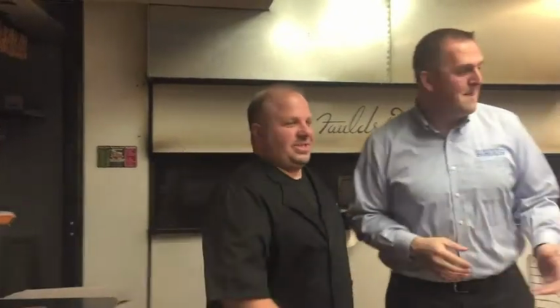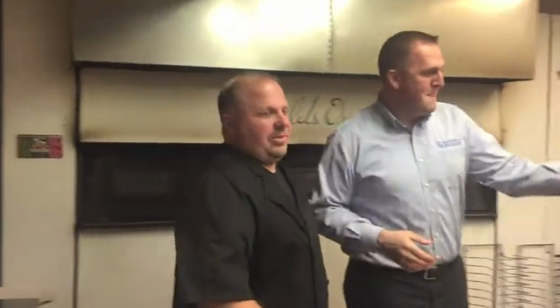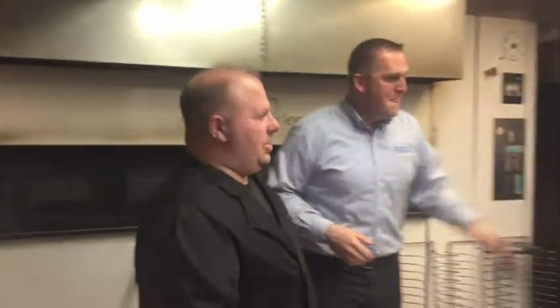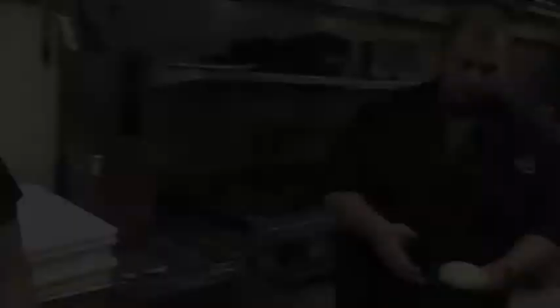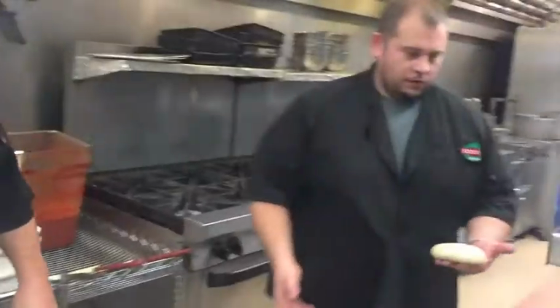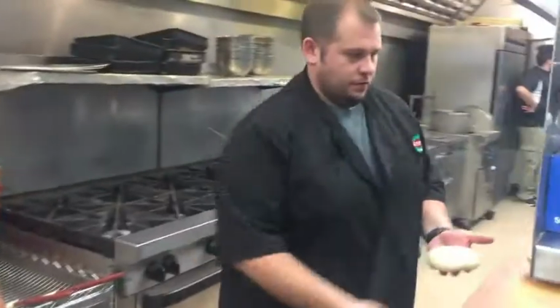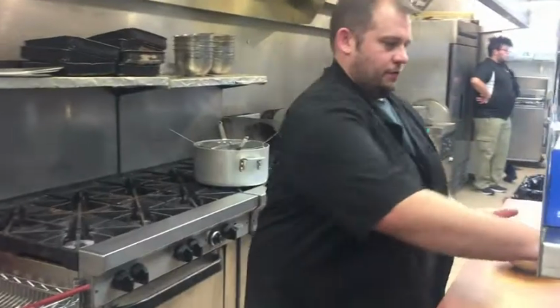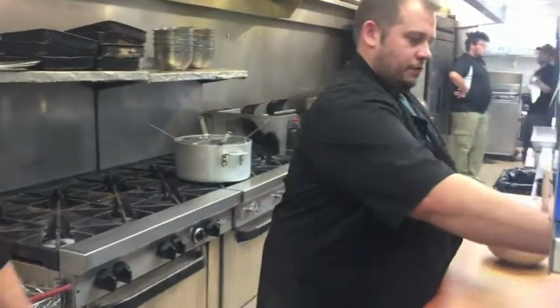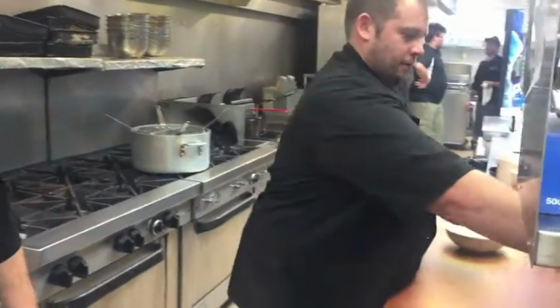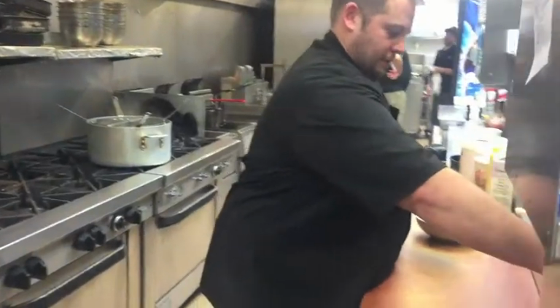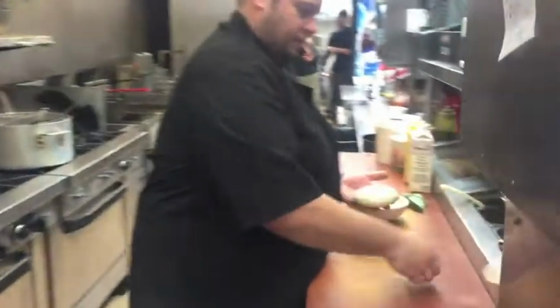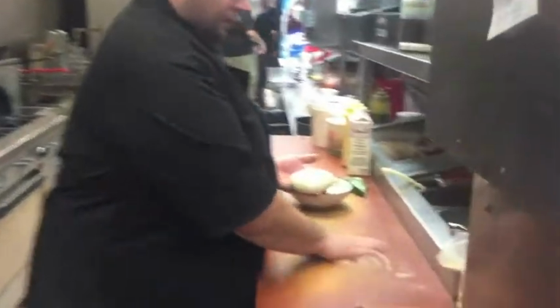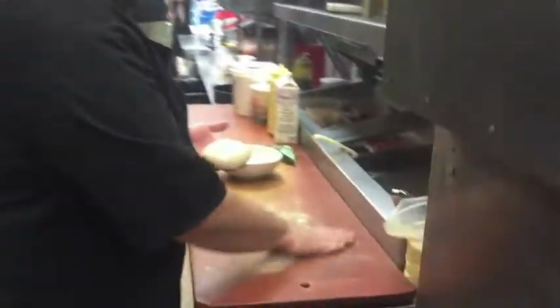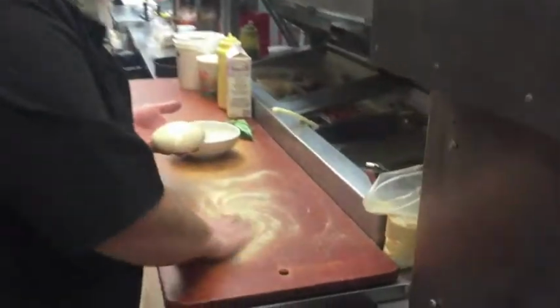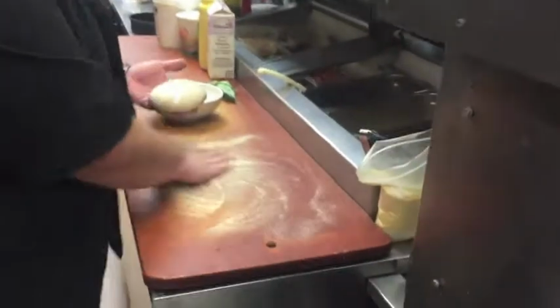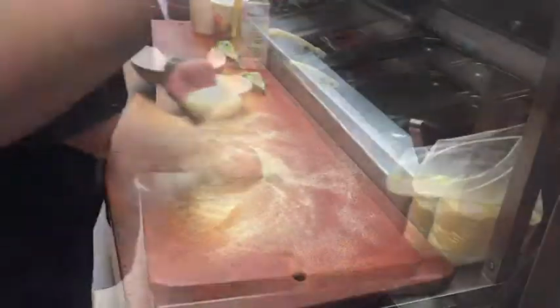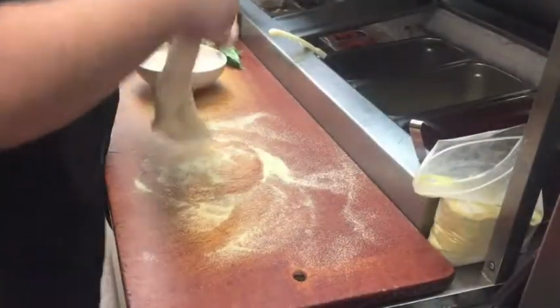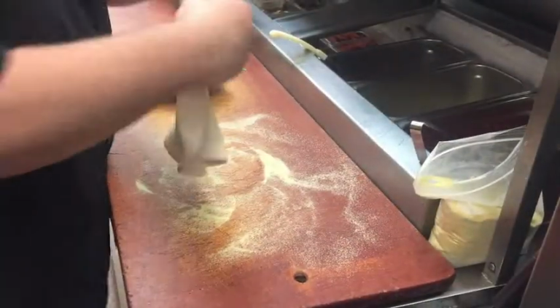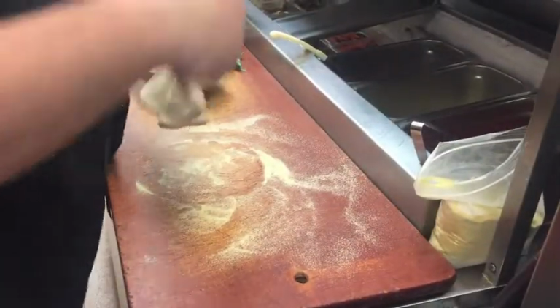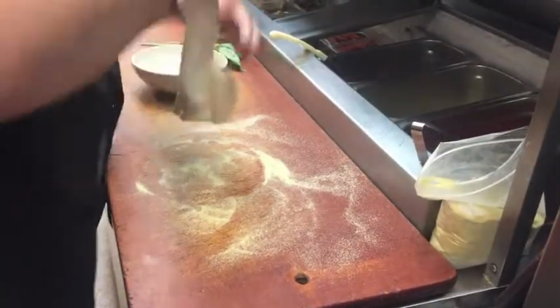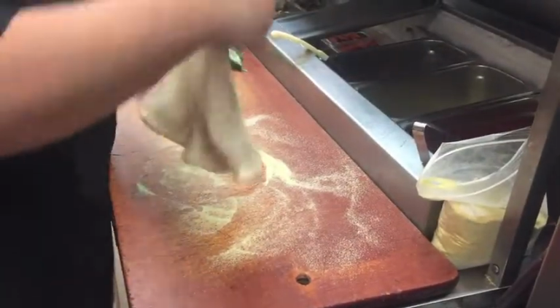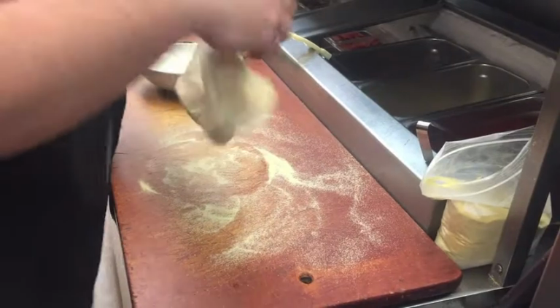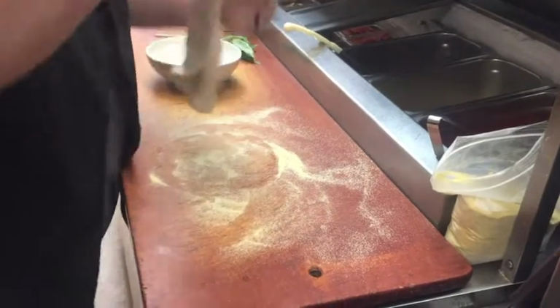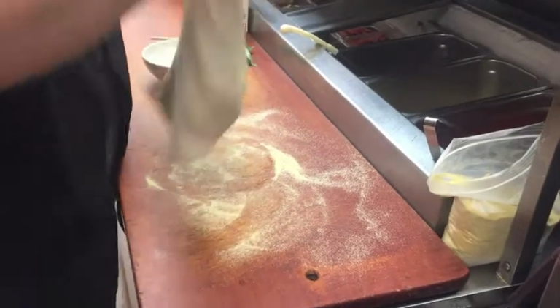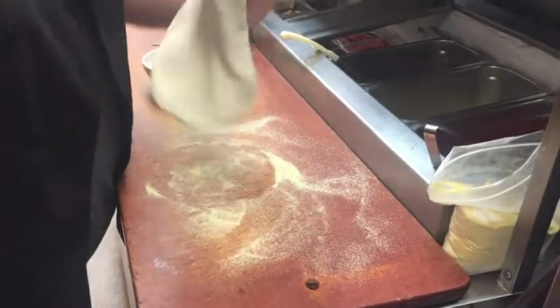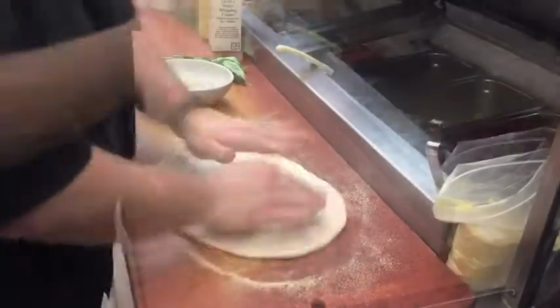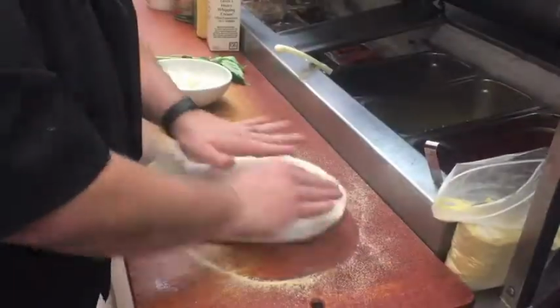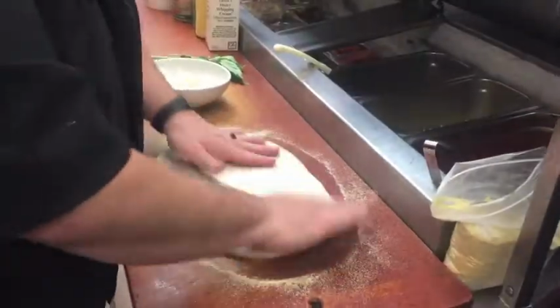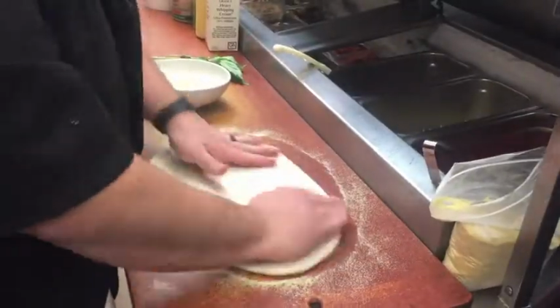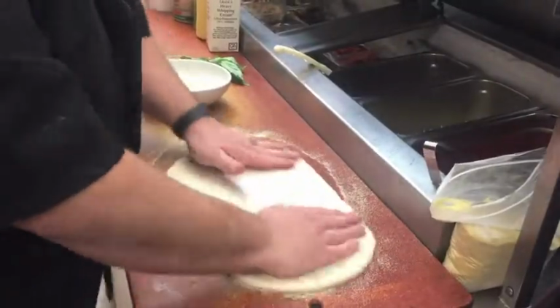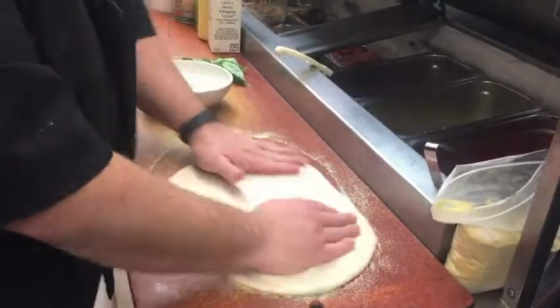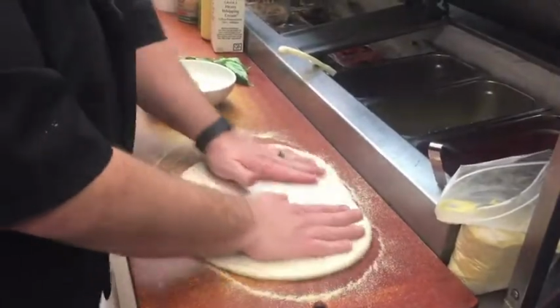We're gonna start out with our dough. Jim here is gonna roll it out. These get hand-stretched — you'll notice how elastic that dough is, it's real easy to stretch. He's tossing that in semolina flour.